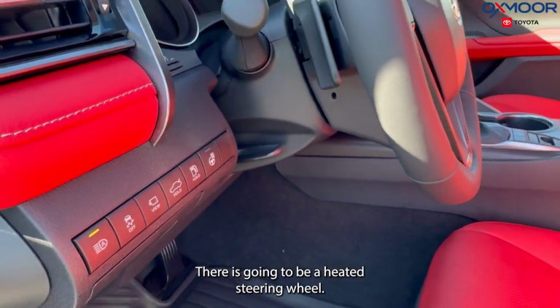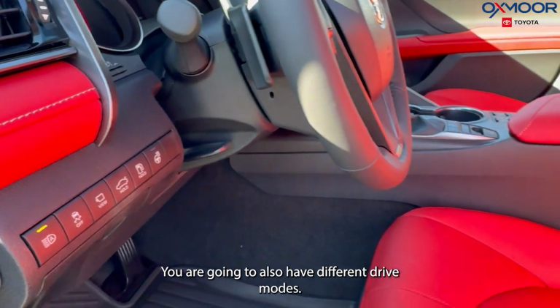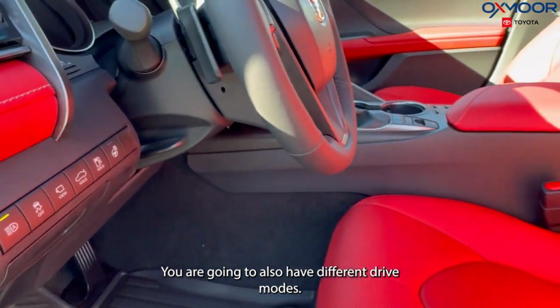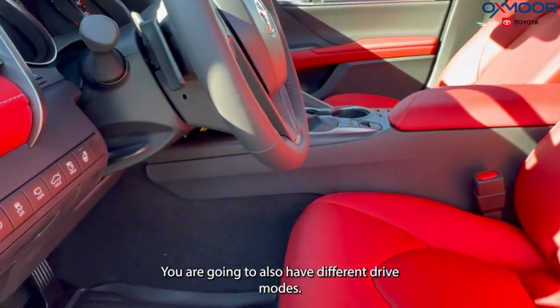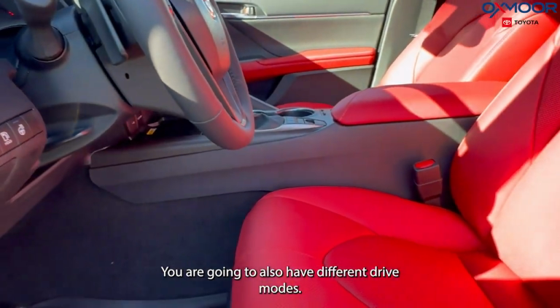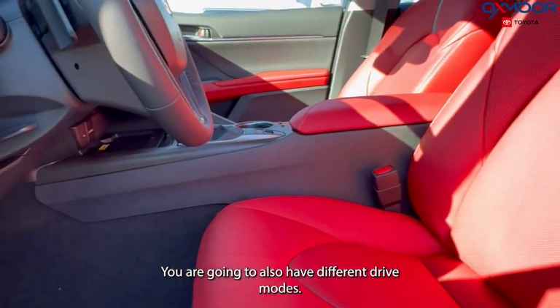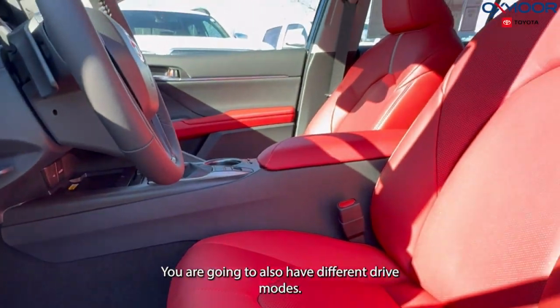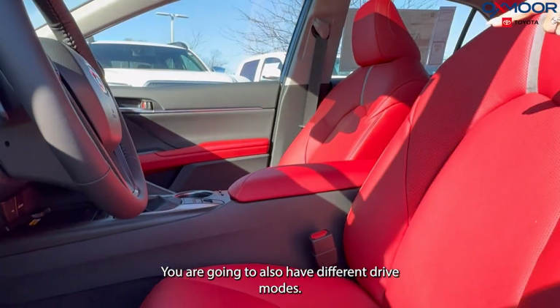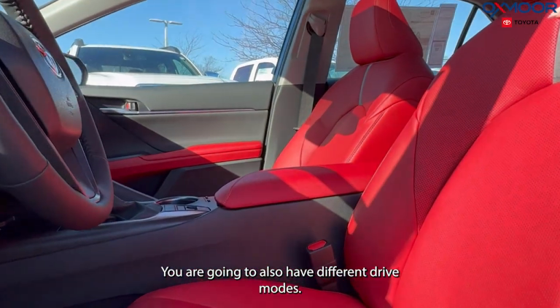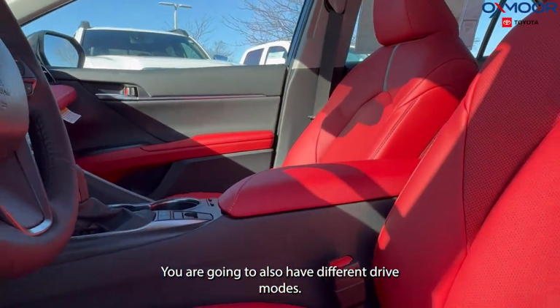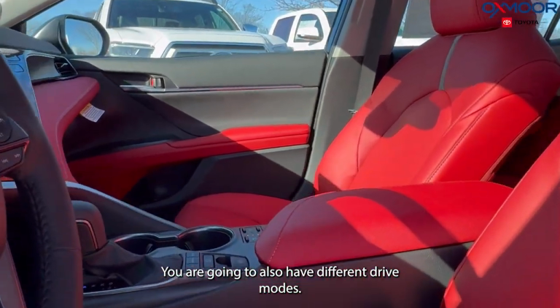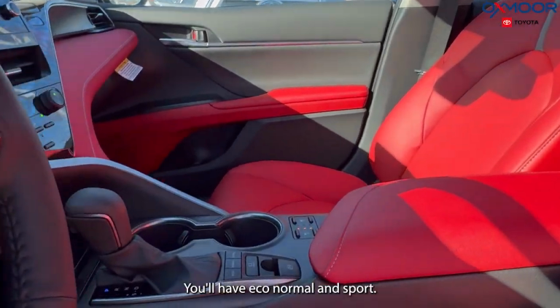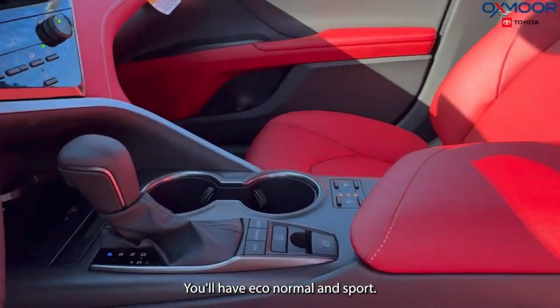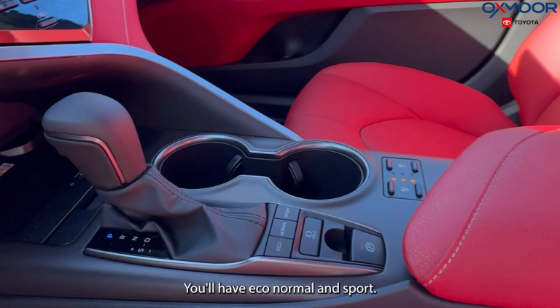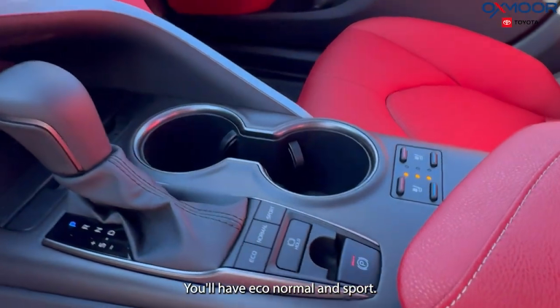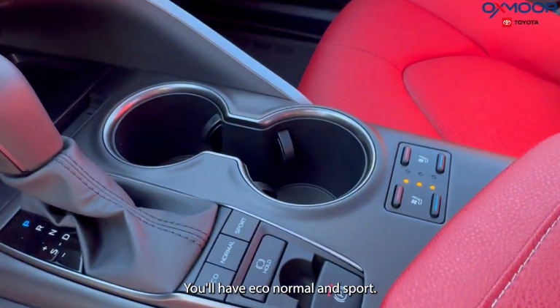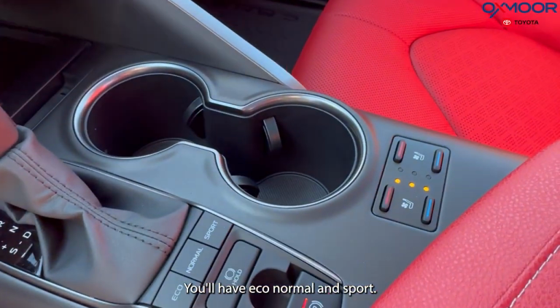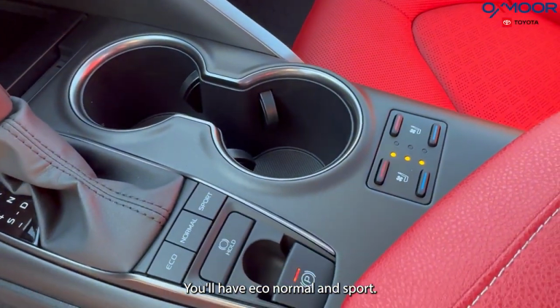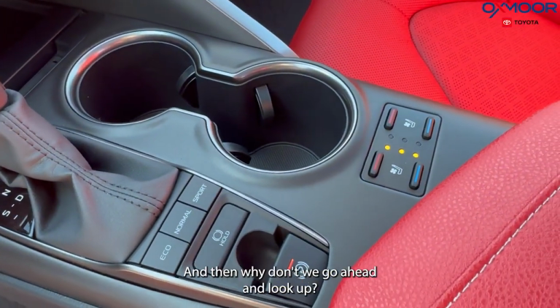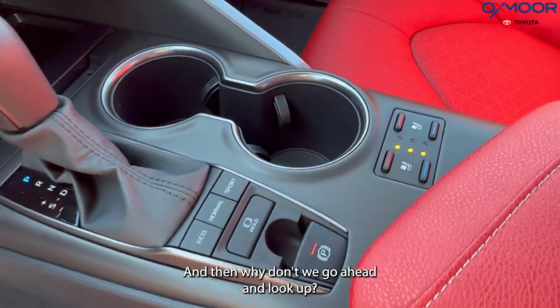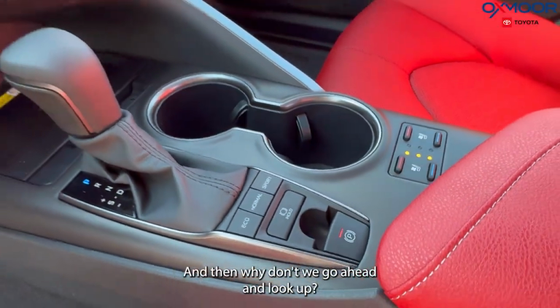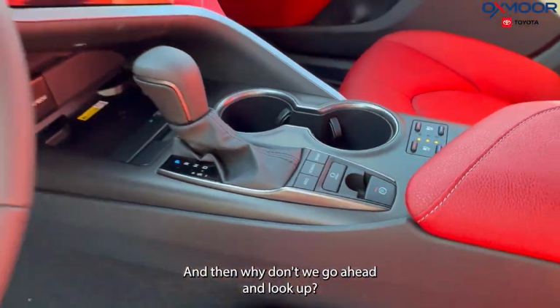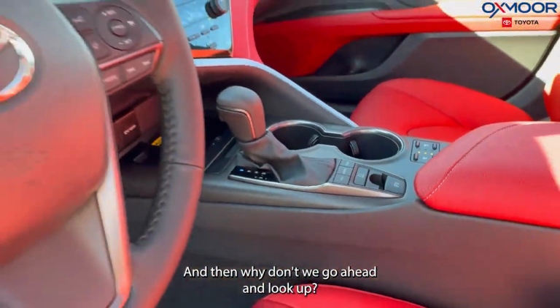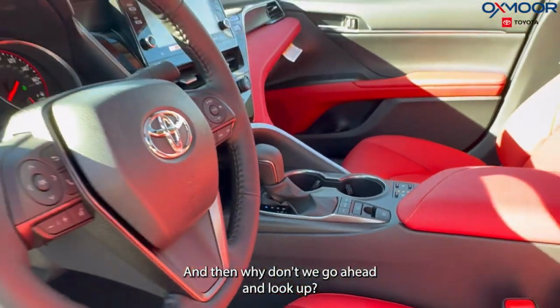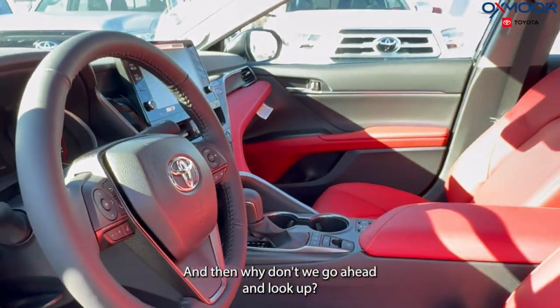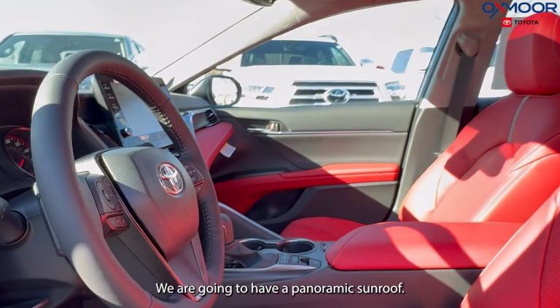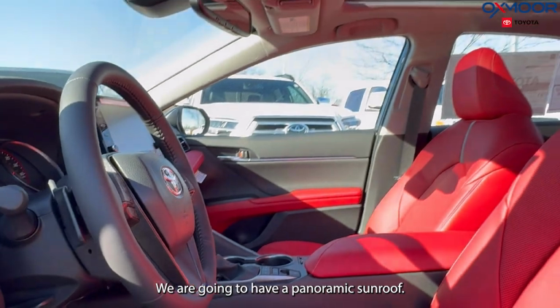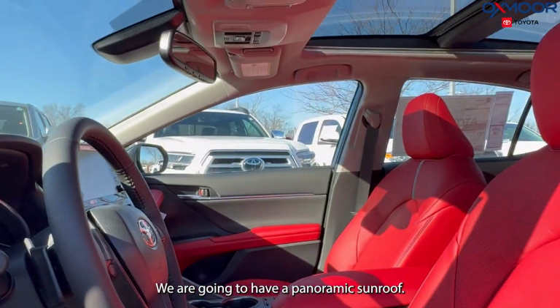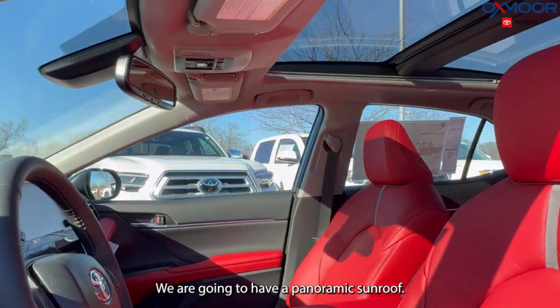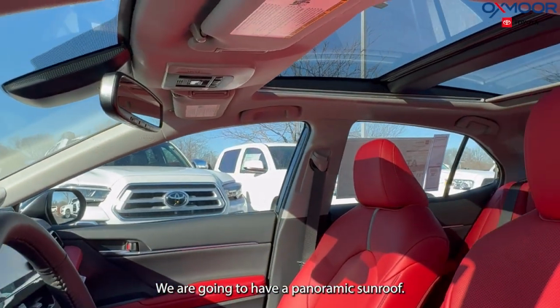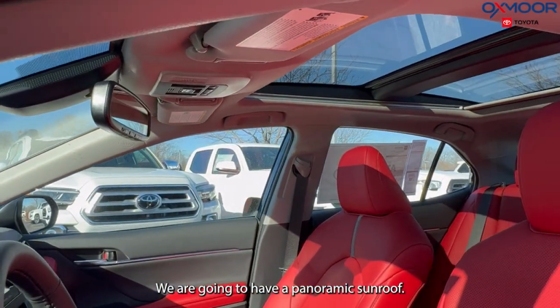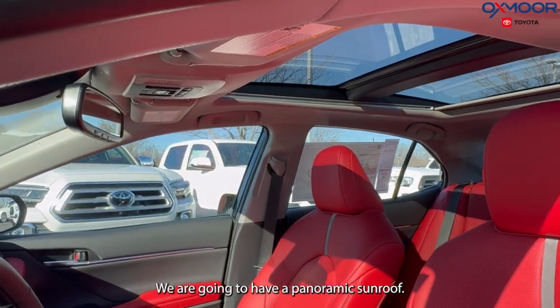You are also going to have different drive modes — eco, normal, and sport. And looking up, we are going to have a panoramic sunroof.